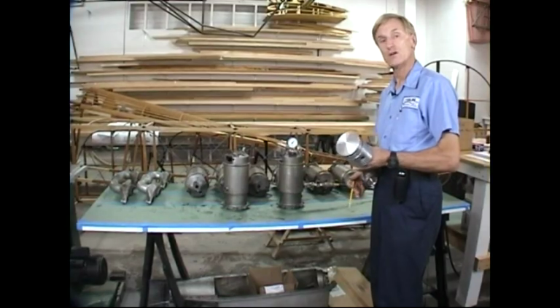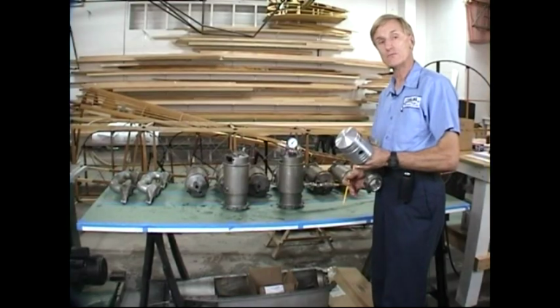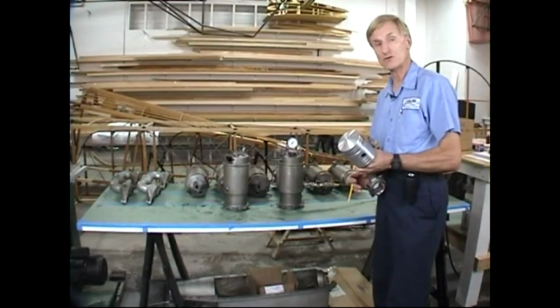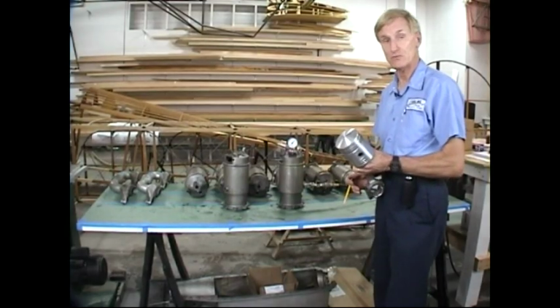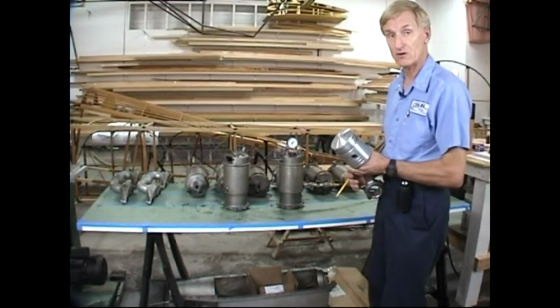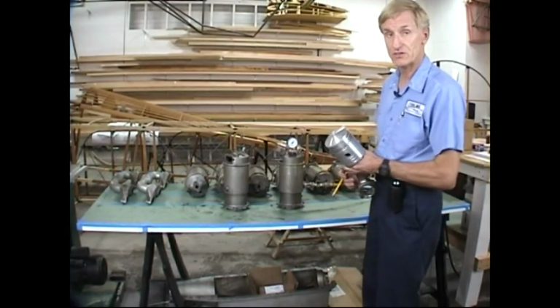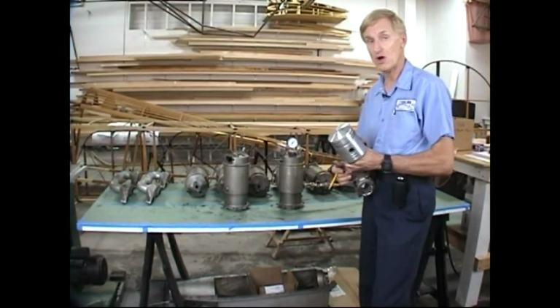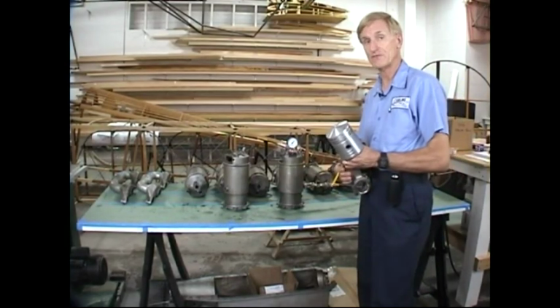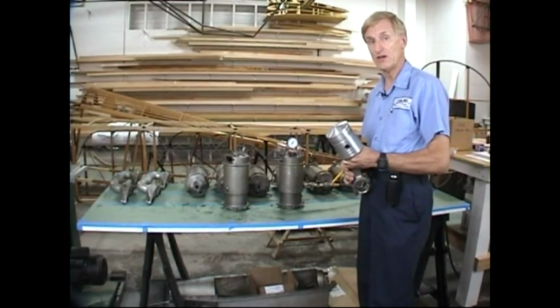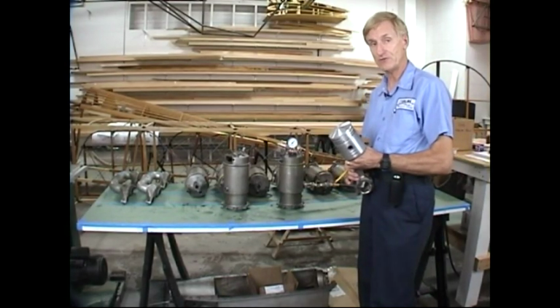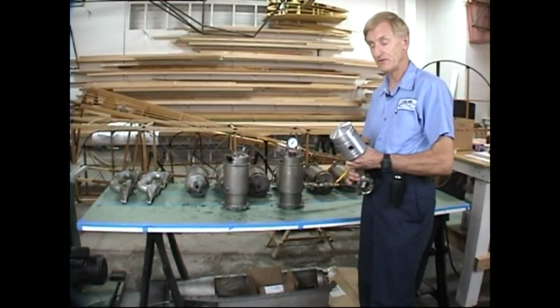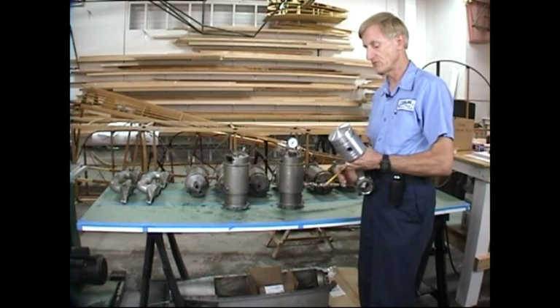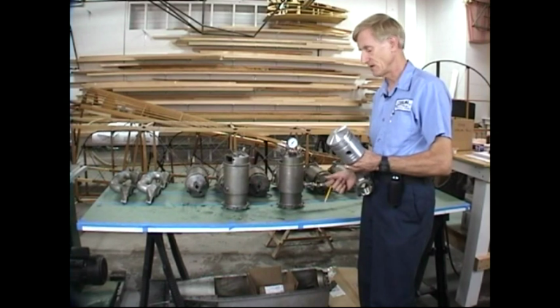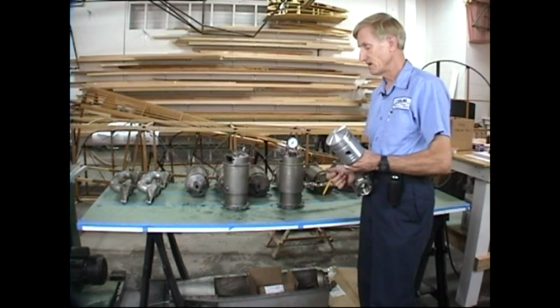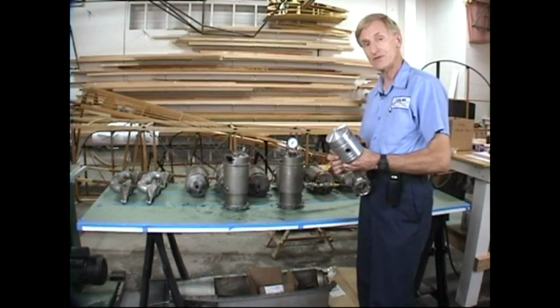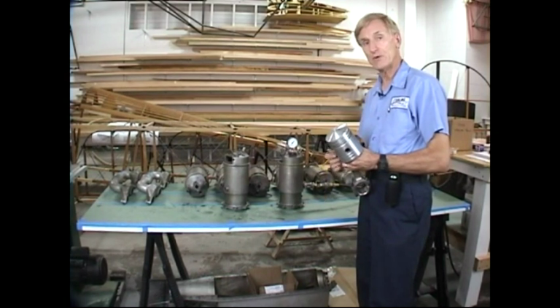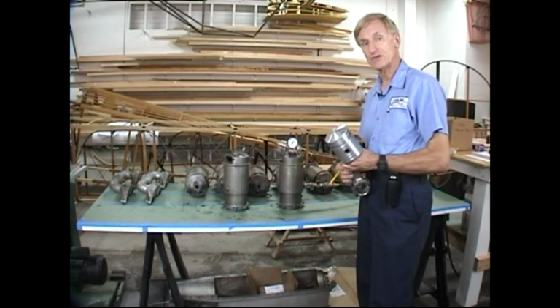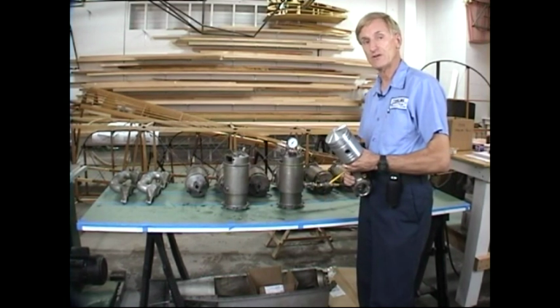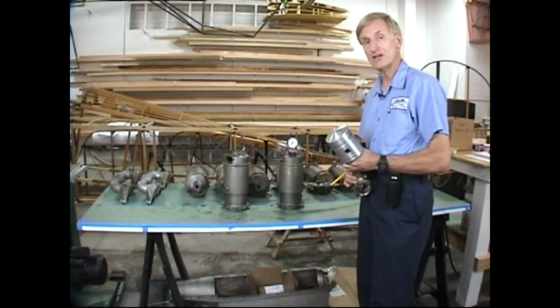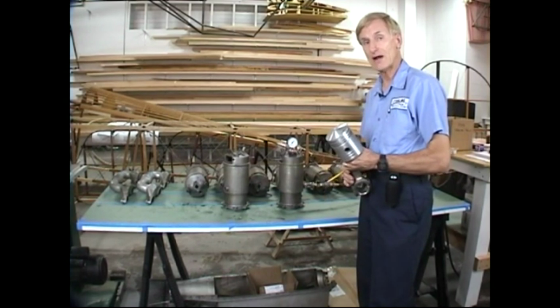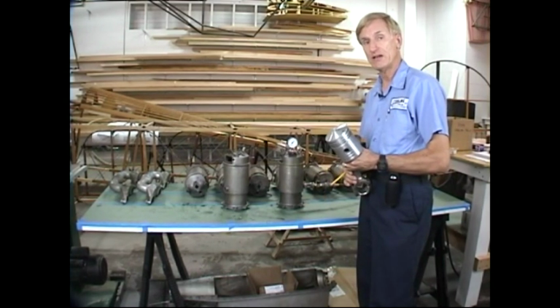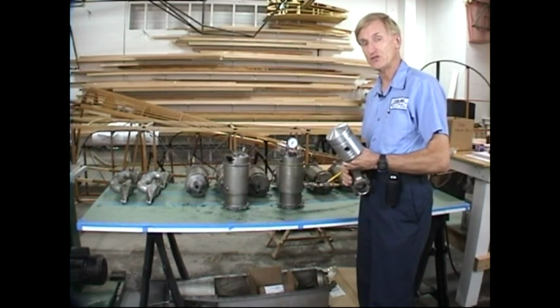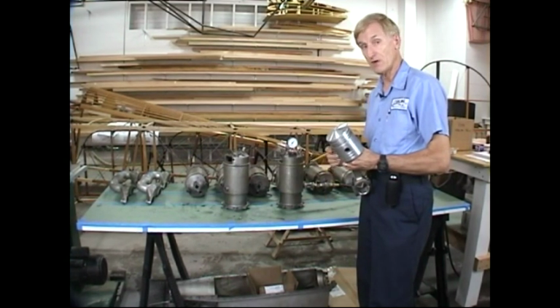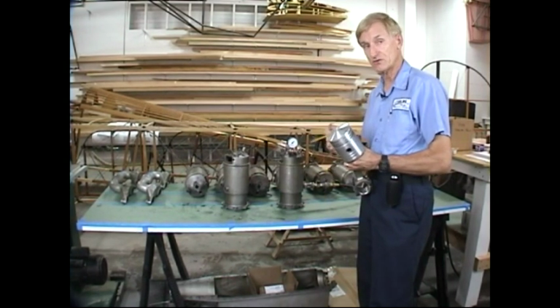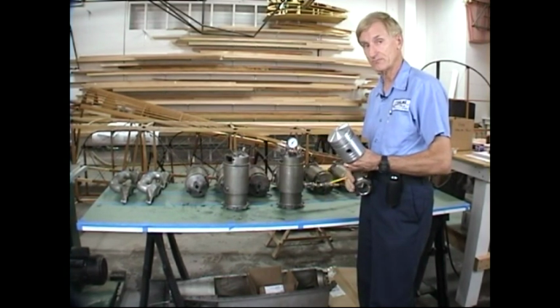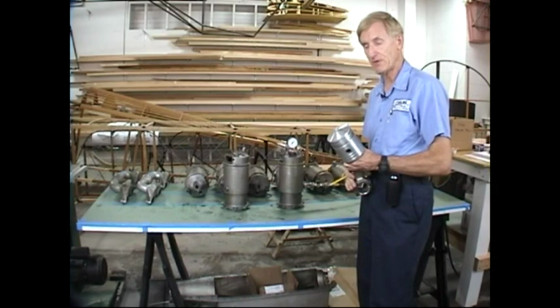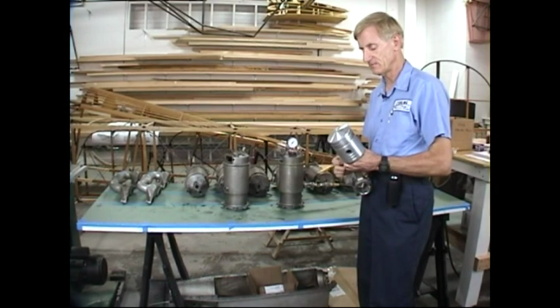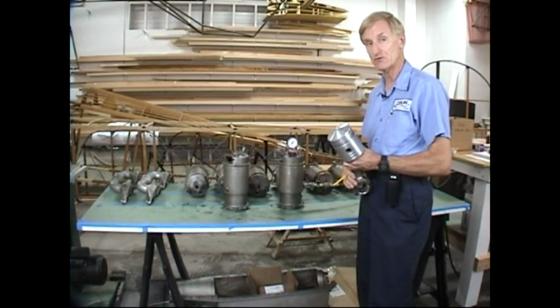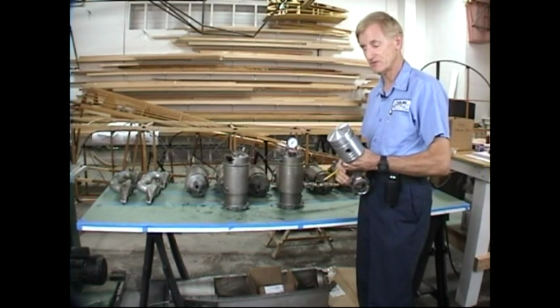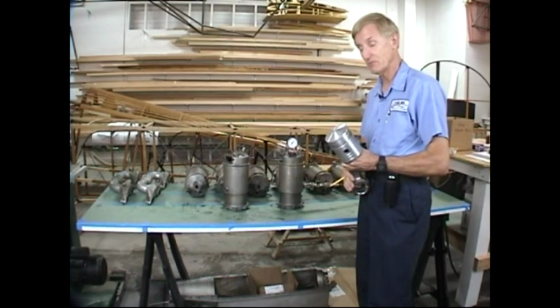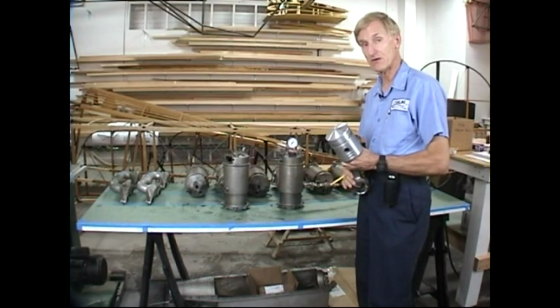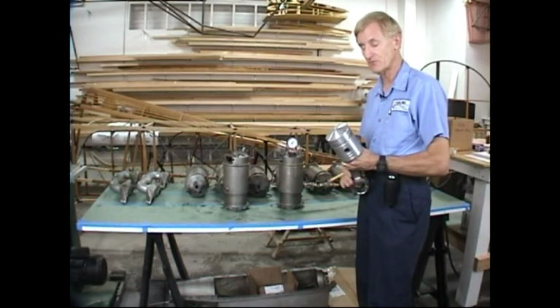Welcome to part two of our Curtiss OX5 engine rebuilding videos. In this video we're going to cover the actual power head of the engine — the parts that make the bang, make the noise, where the power comes from.